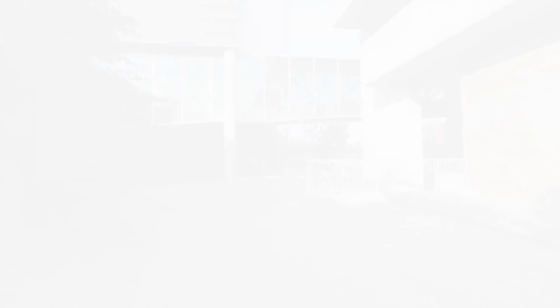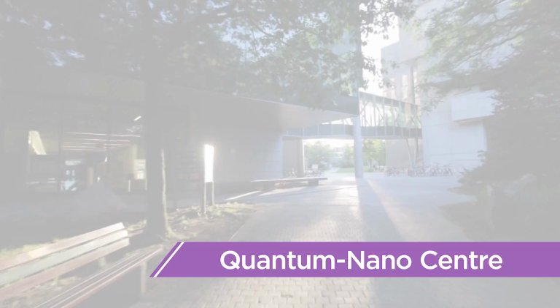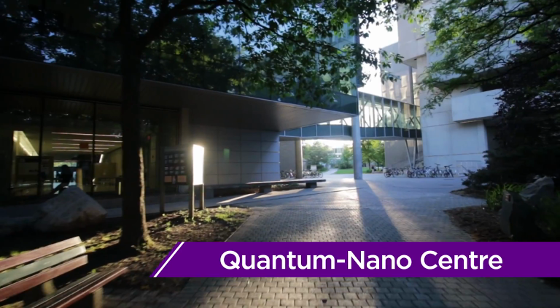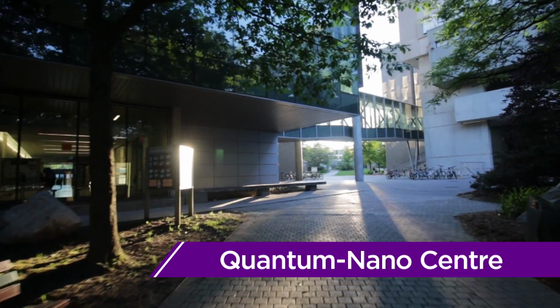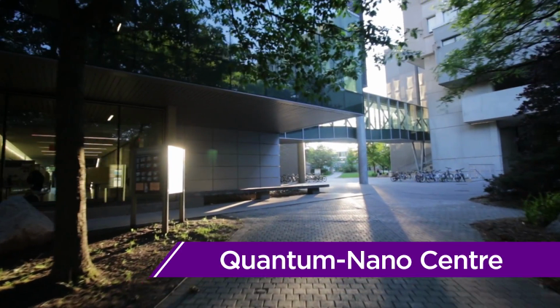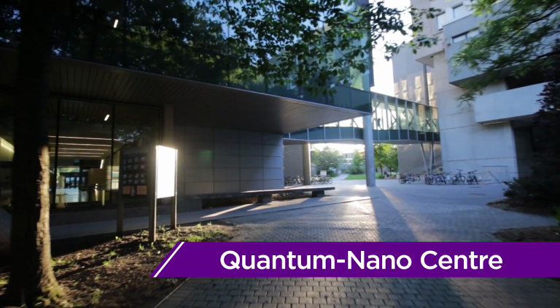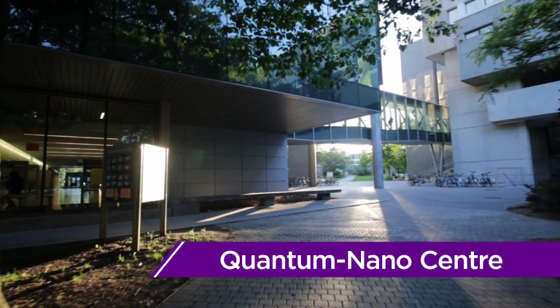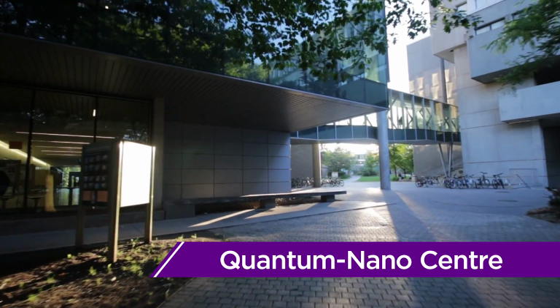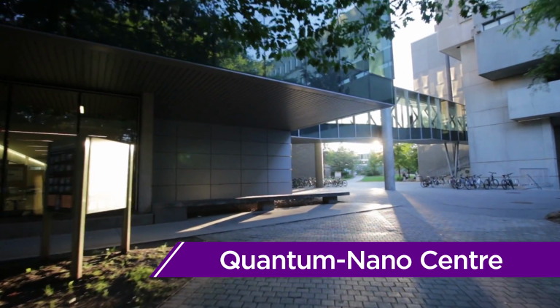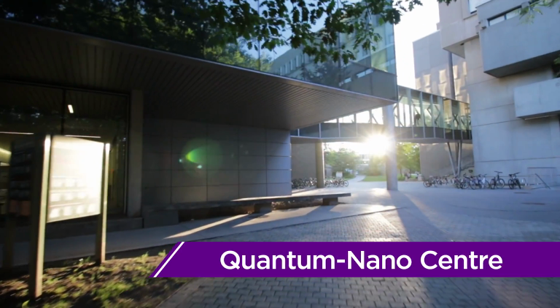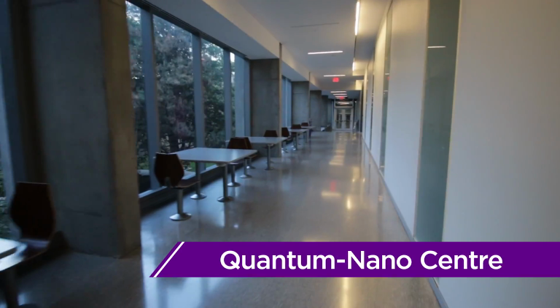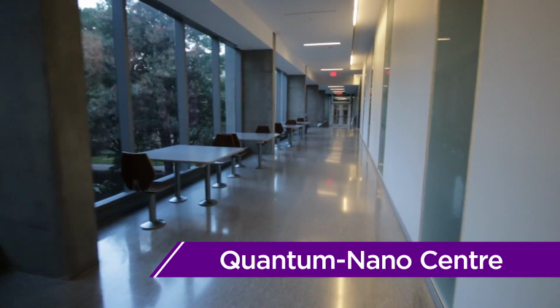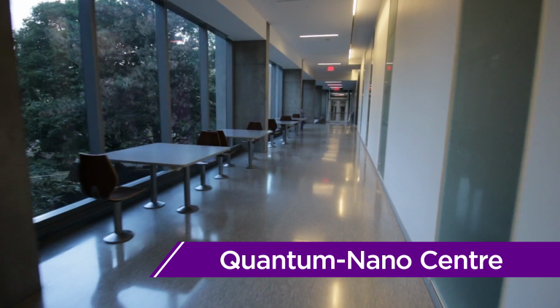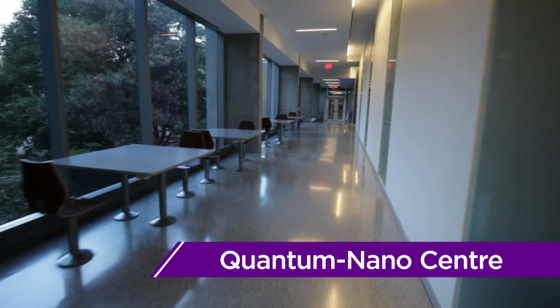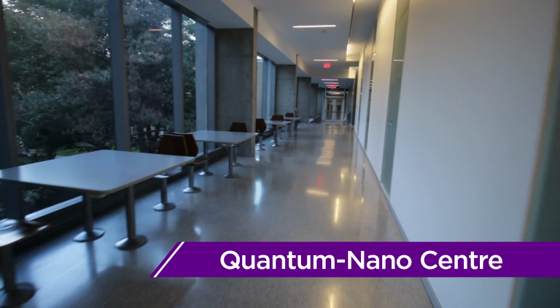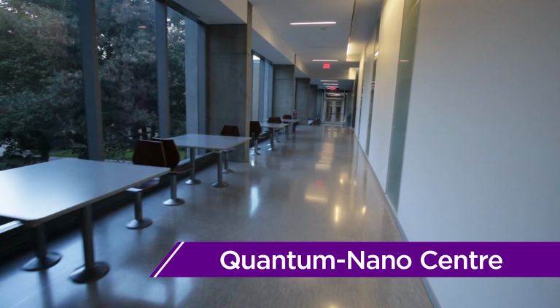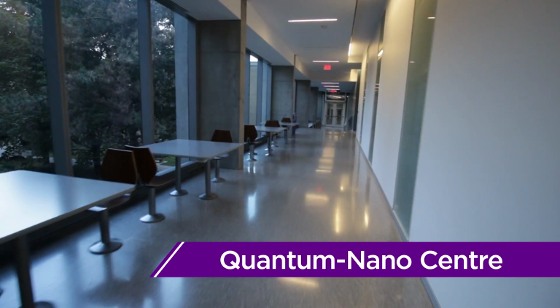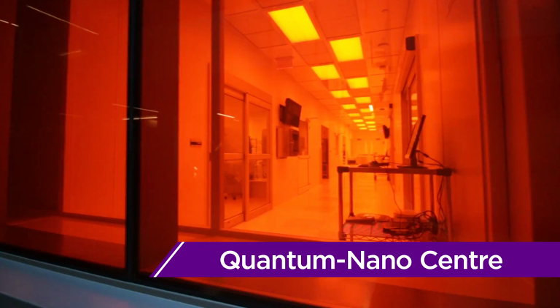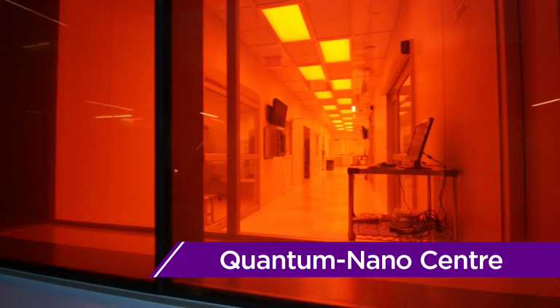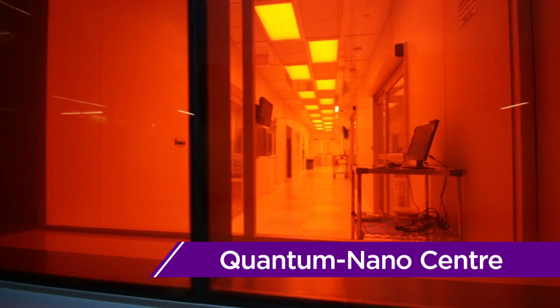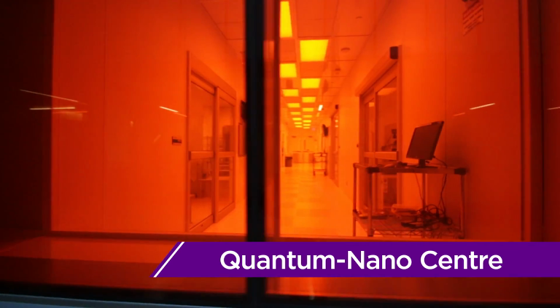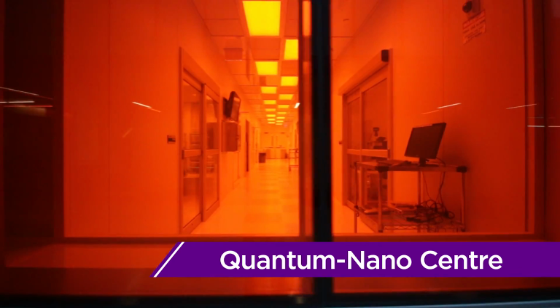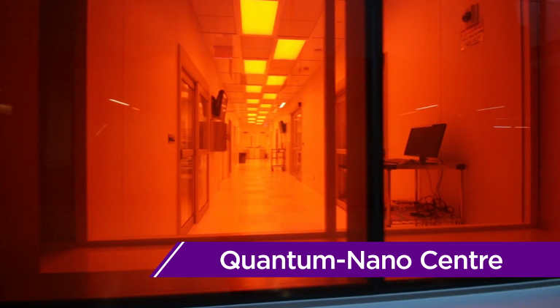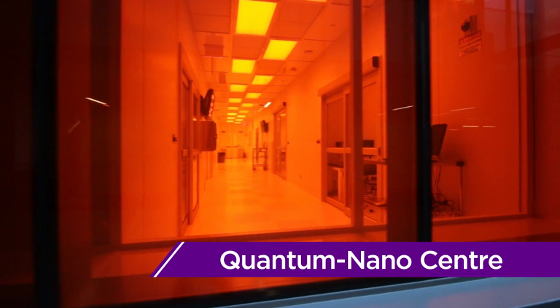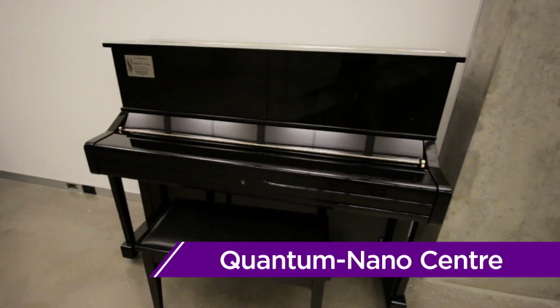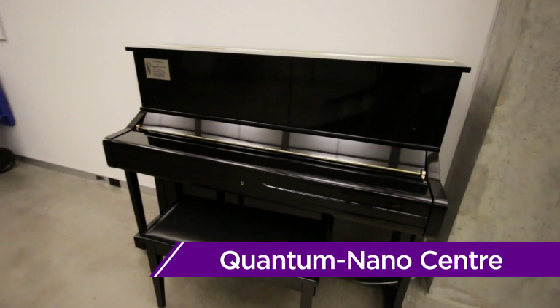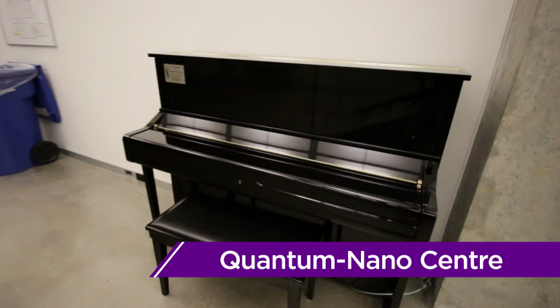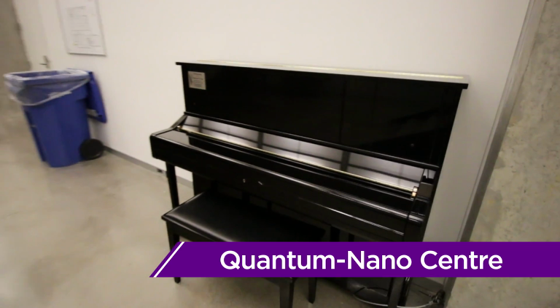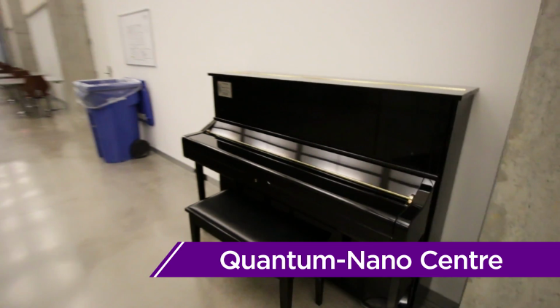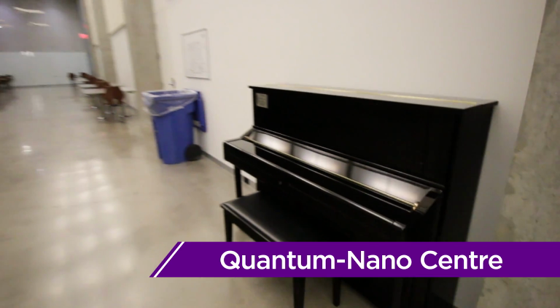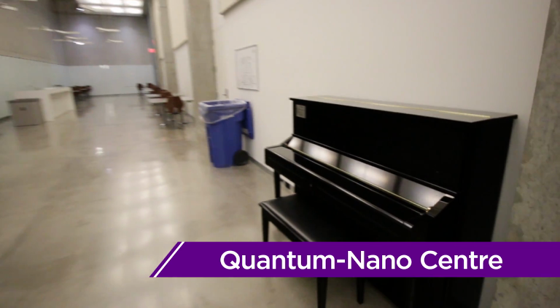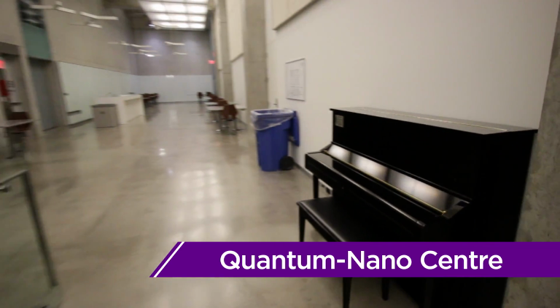The Mike and Ophelia Lazaridis Quantum Nano Center, or QNC, is home to the Nano Engineering department and contains shared research space for the Institute of Quantum Computing and the Waterloo Institute for Nanotechnology.